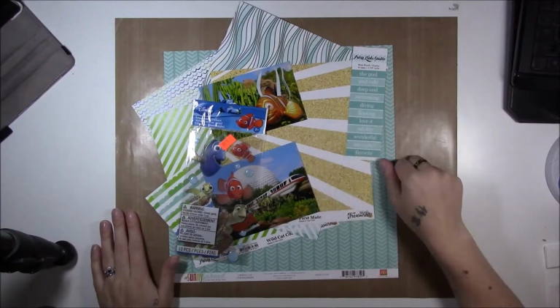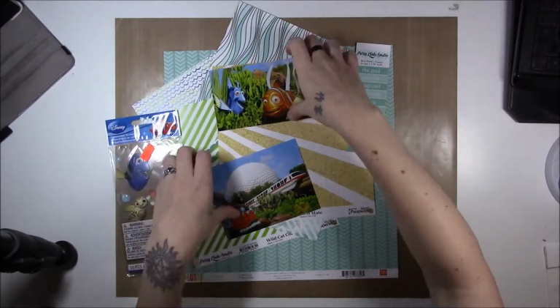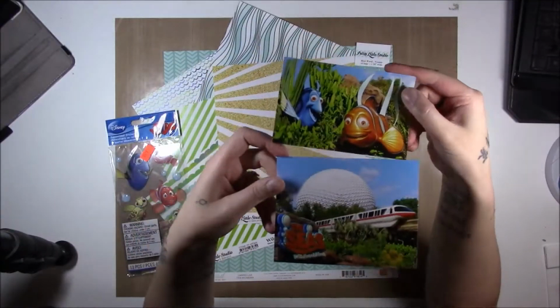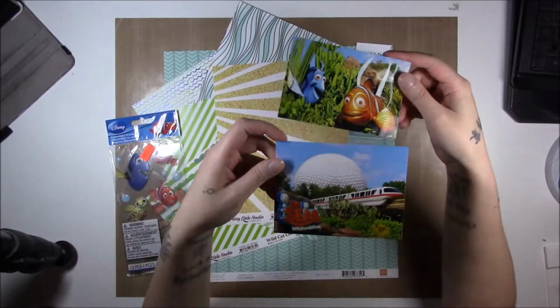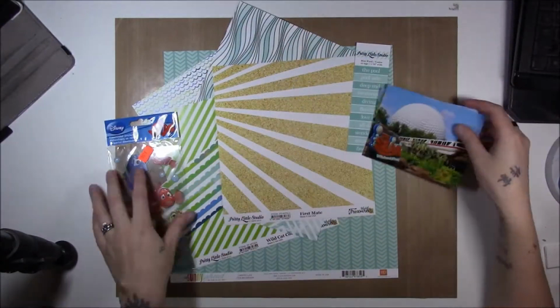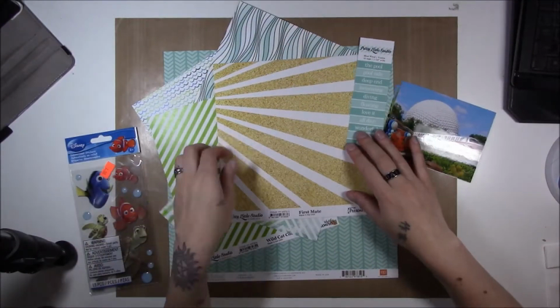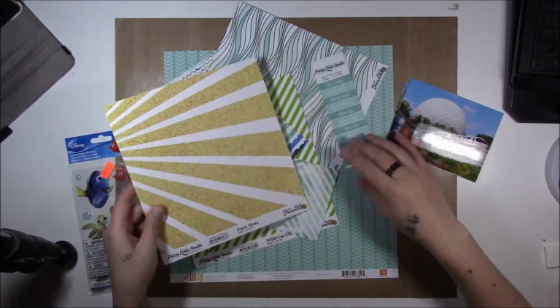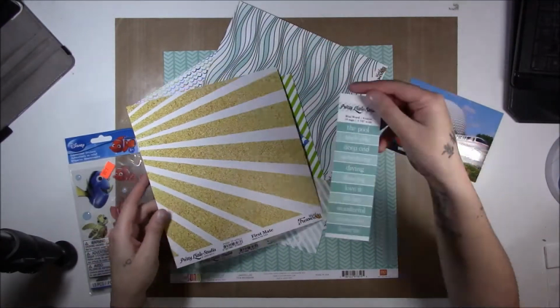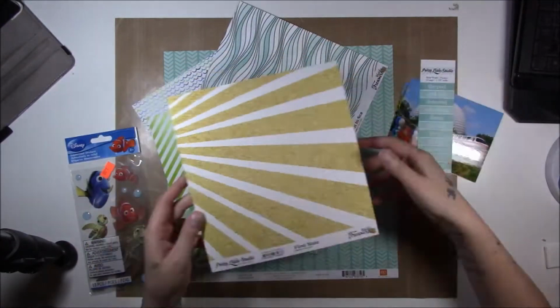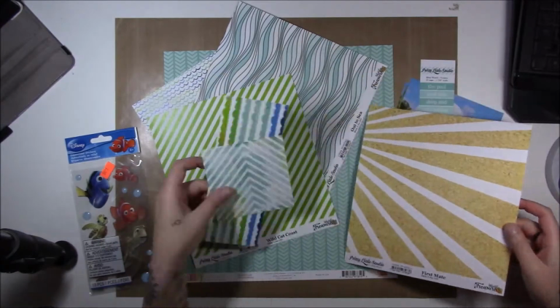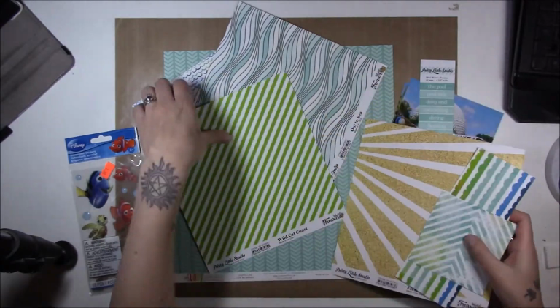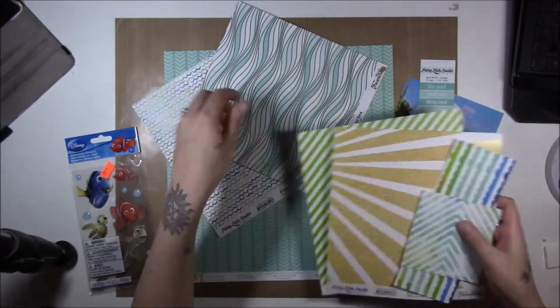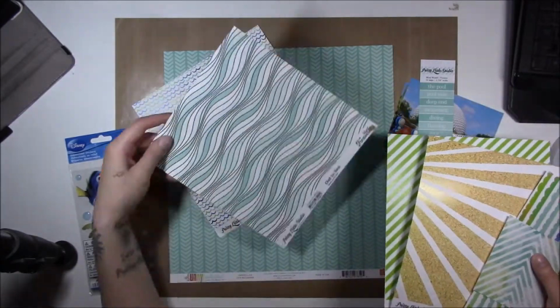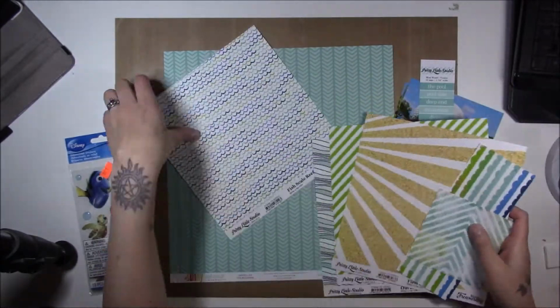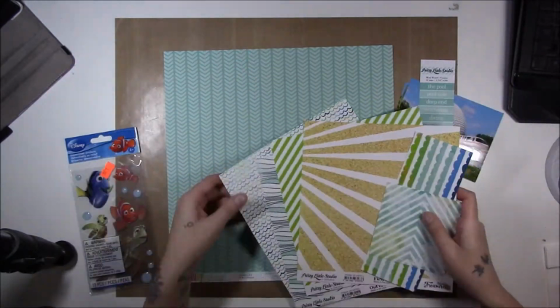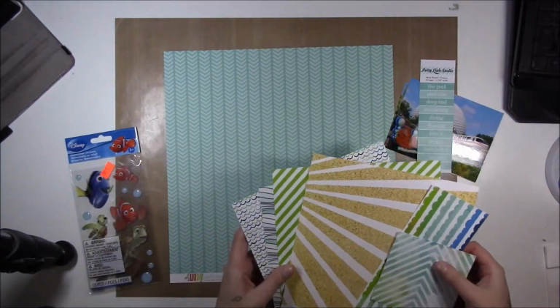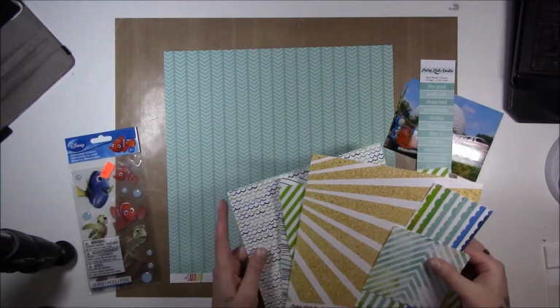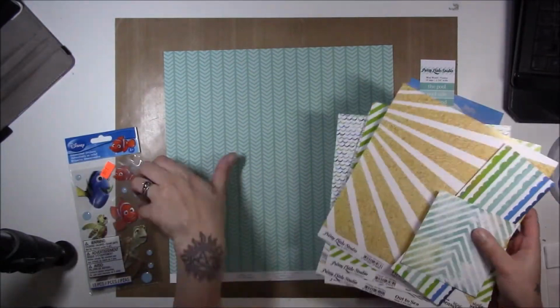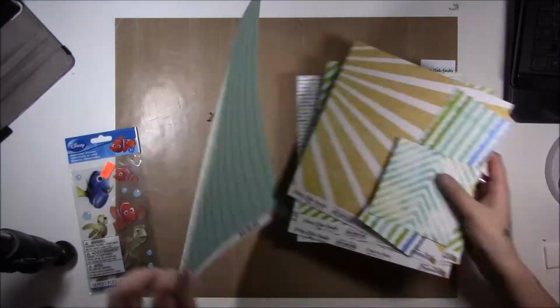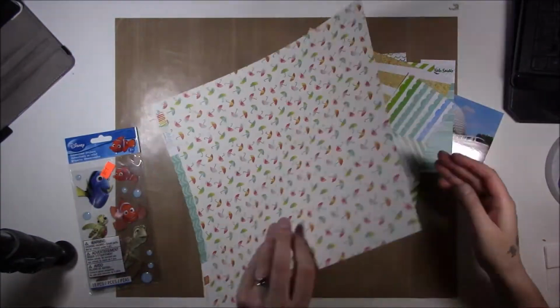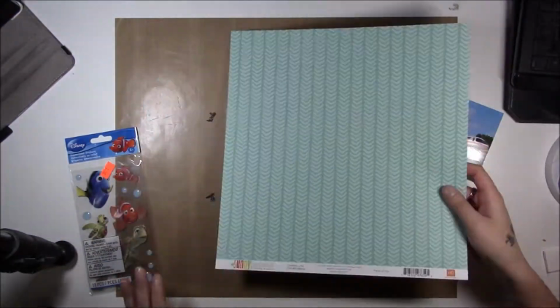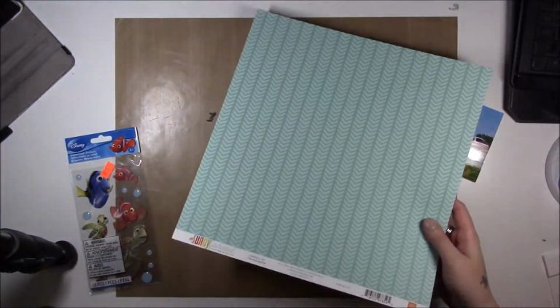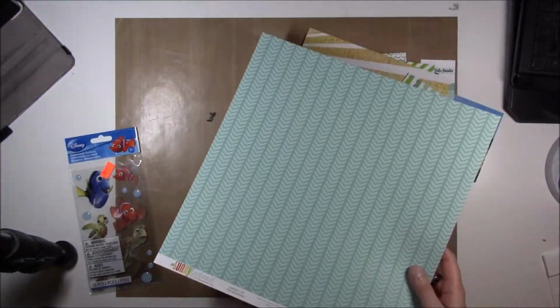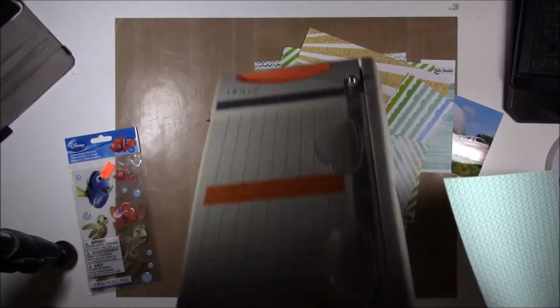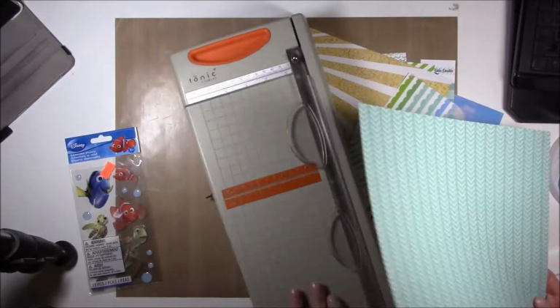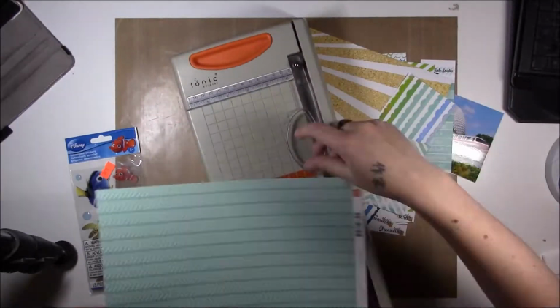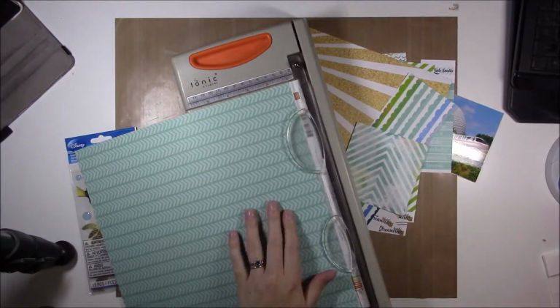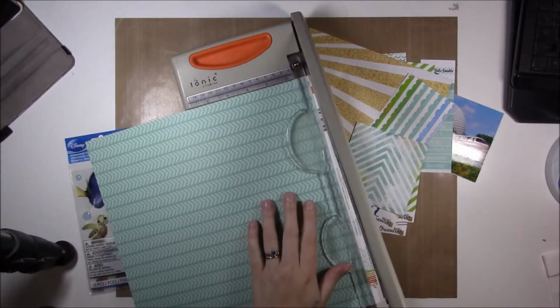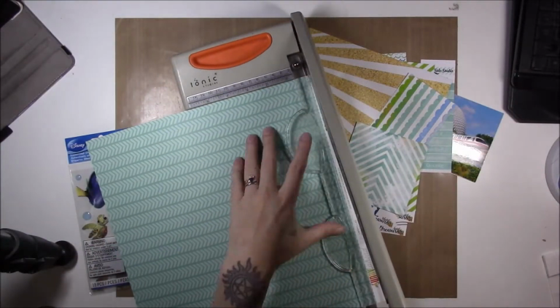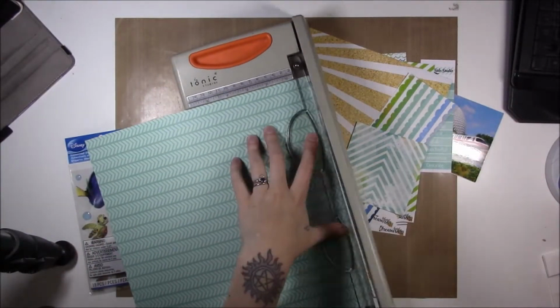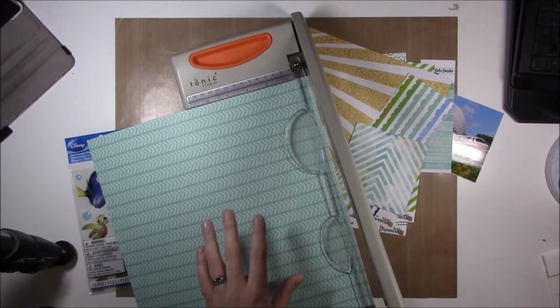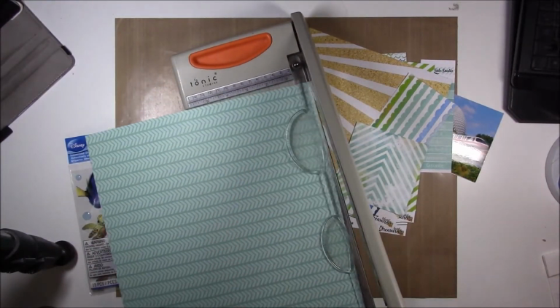Hi guys, it's Erin, and I know it's been a super long time, and I really do apologize for that. It's been as strange for me trying to do this layout as it probably is for you finally watching one of these after a while.